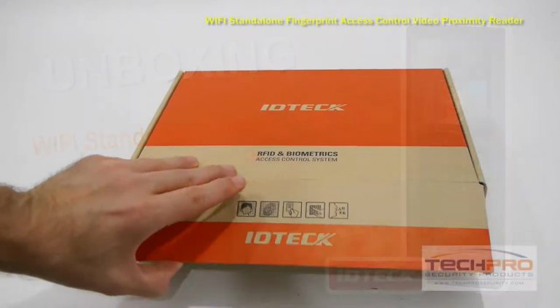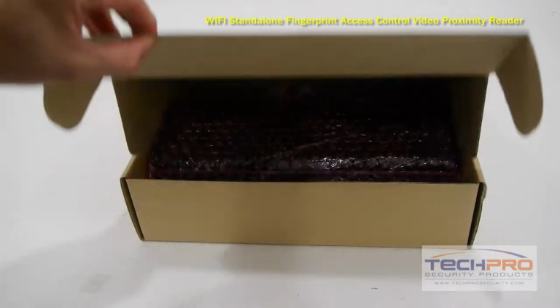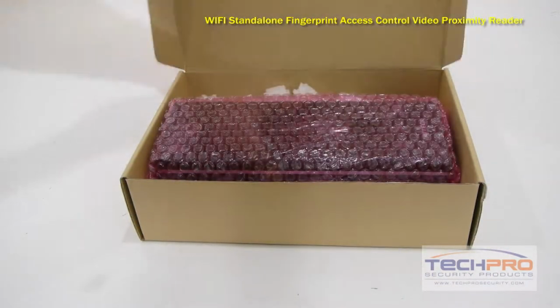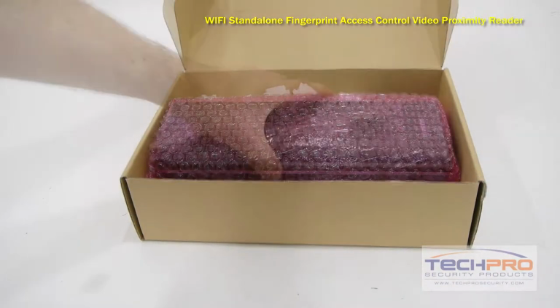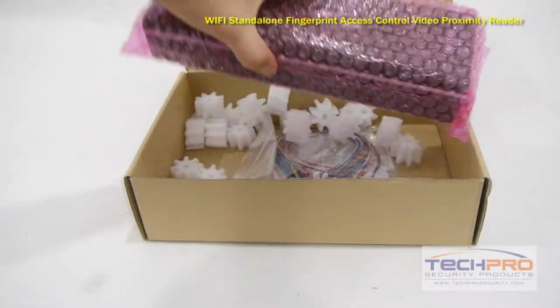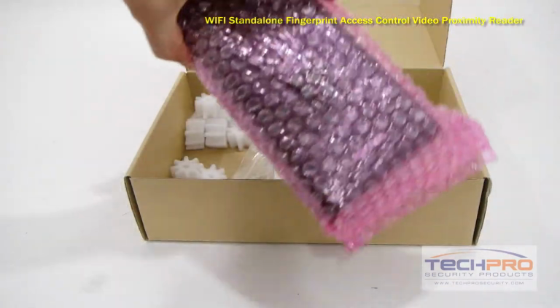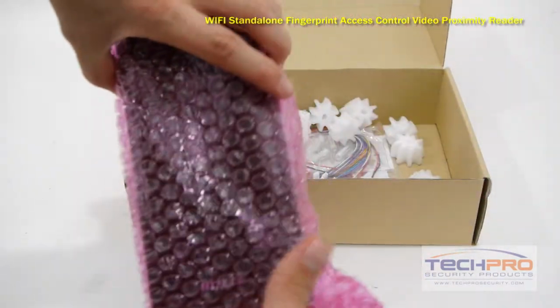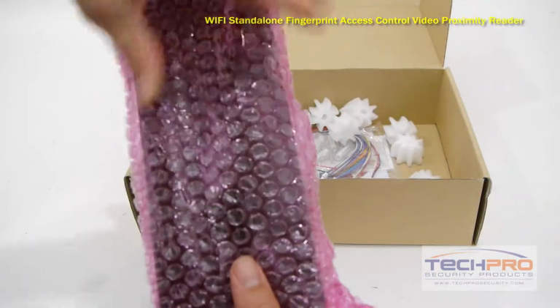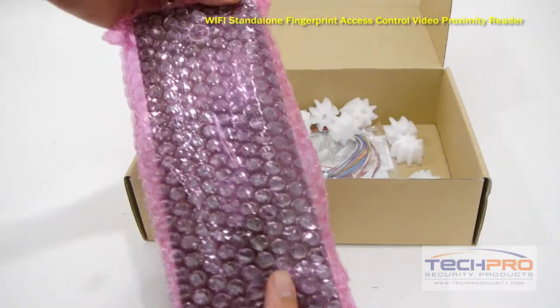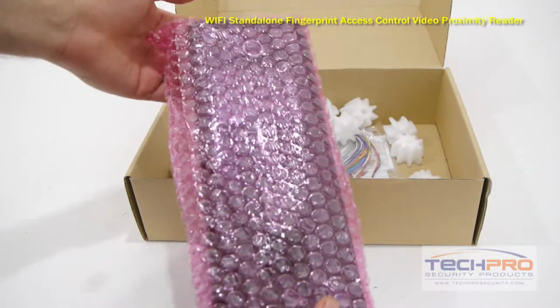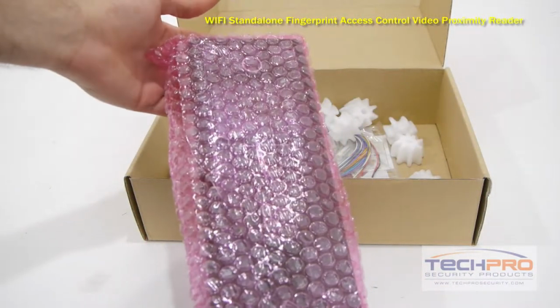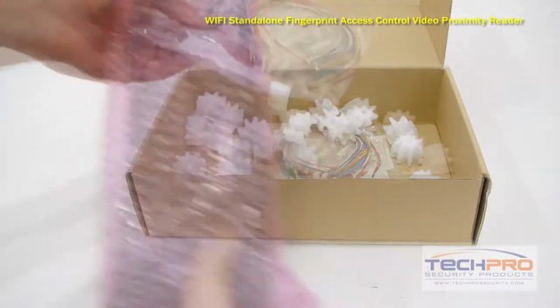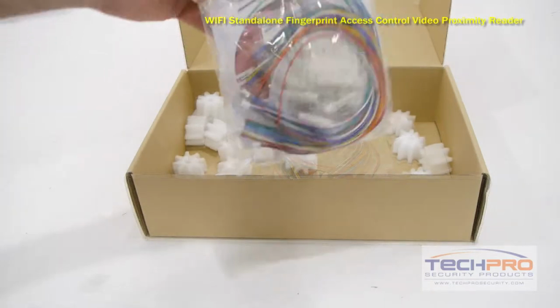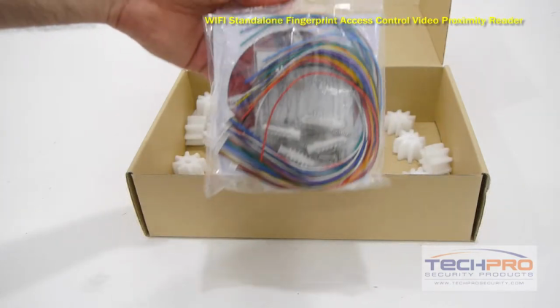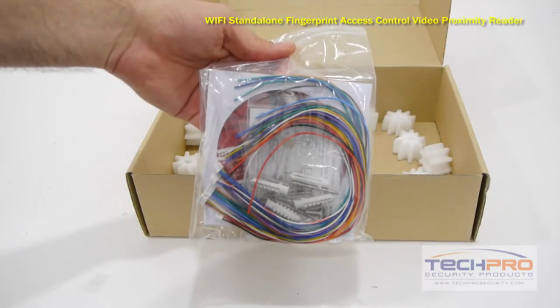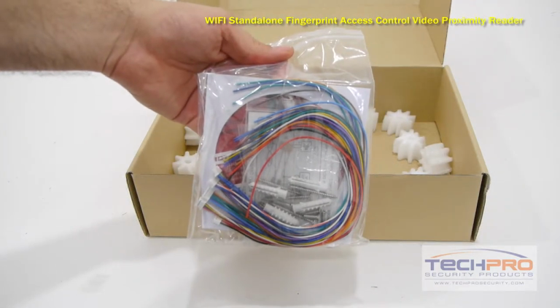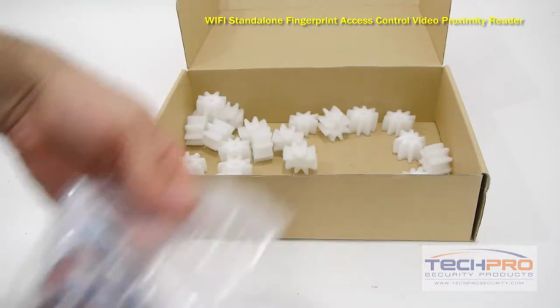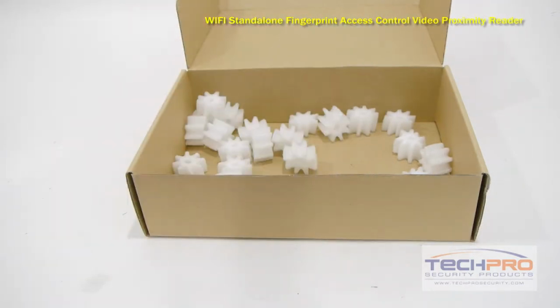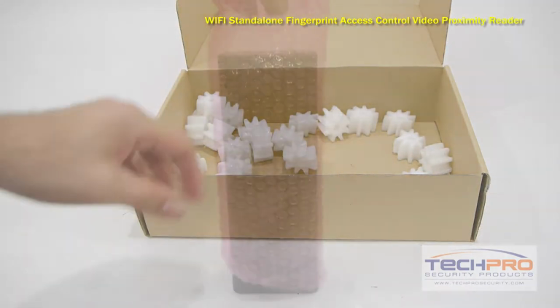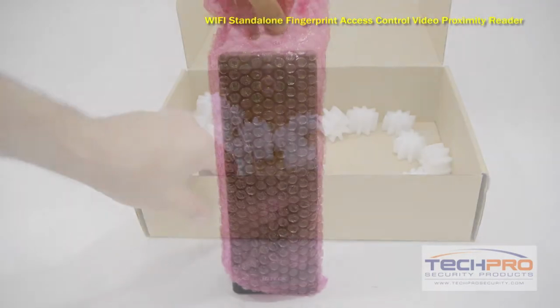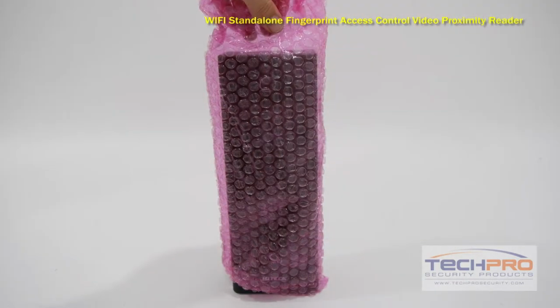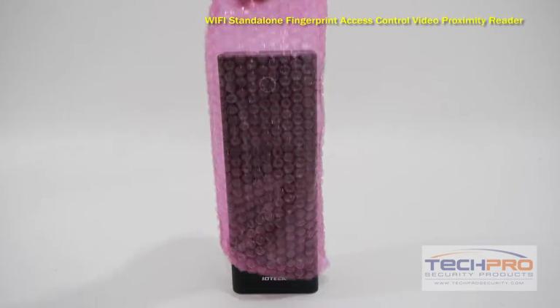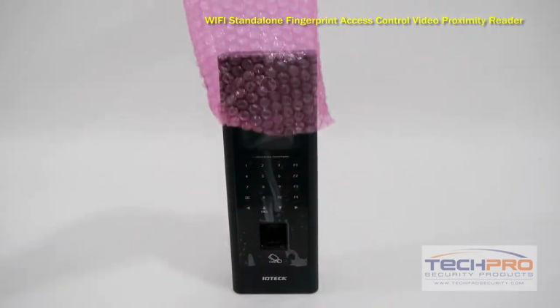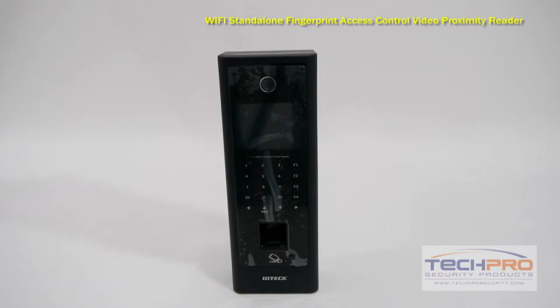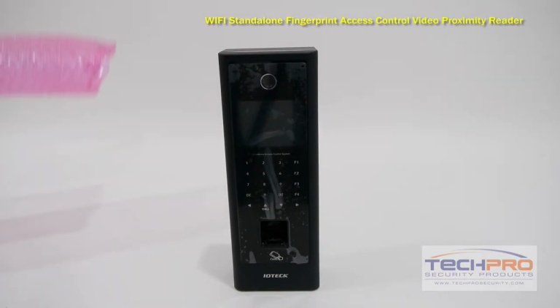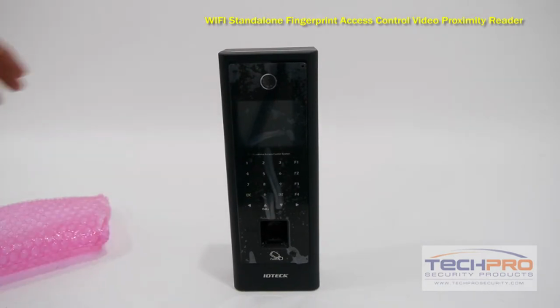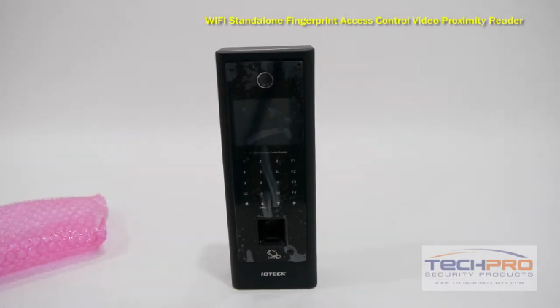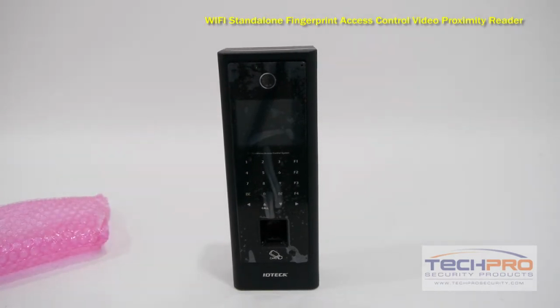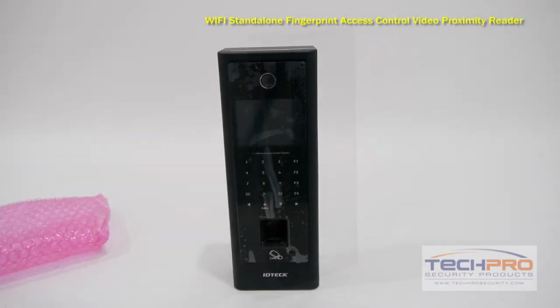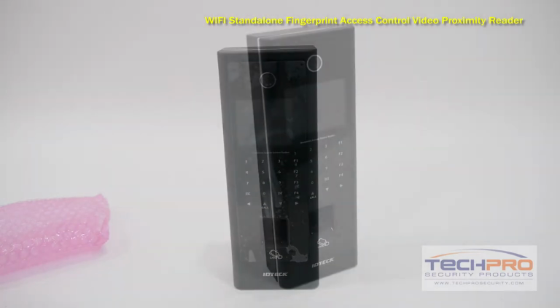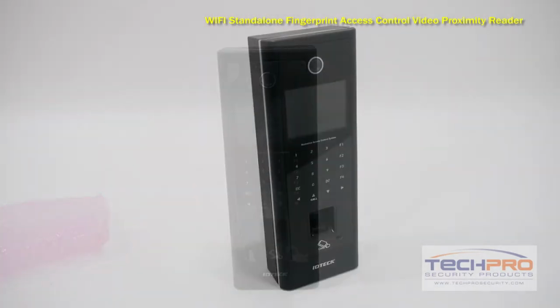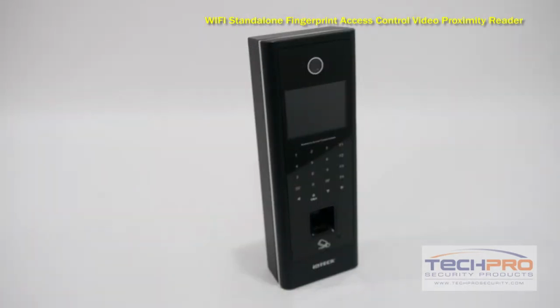The Wi-Fi Standalone Fingerprint Access Control Video Proximity Reader is one of the most sophisticated standalone controllers we carry. It comes with an embedded web server, so there is no need for additional software. However, for time and attendance, additional software is necessary.